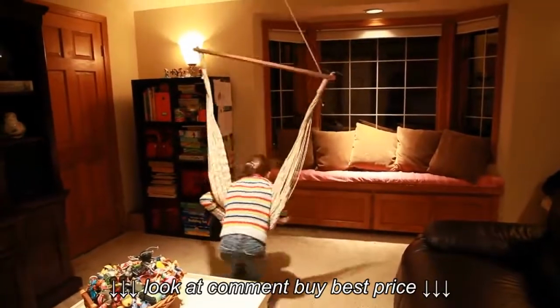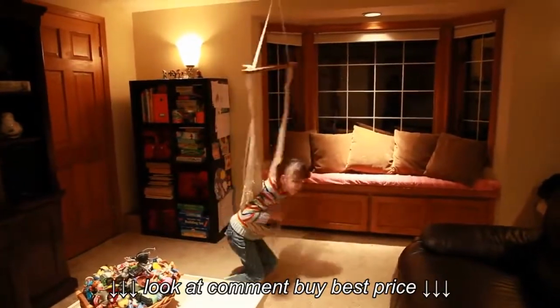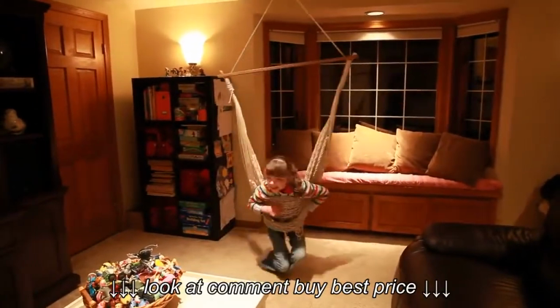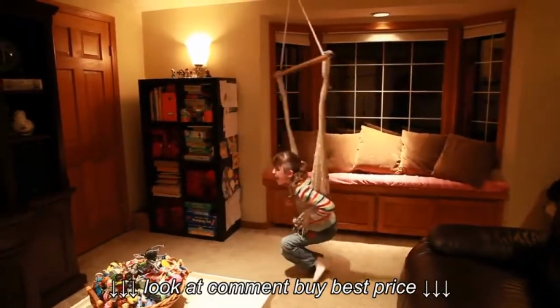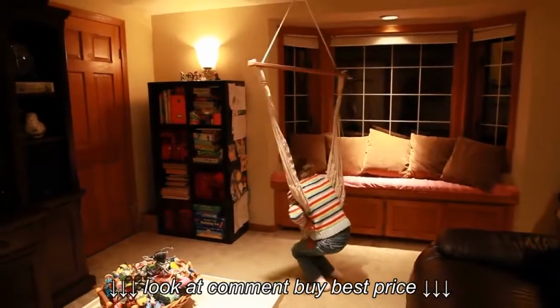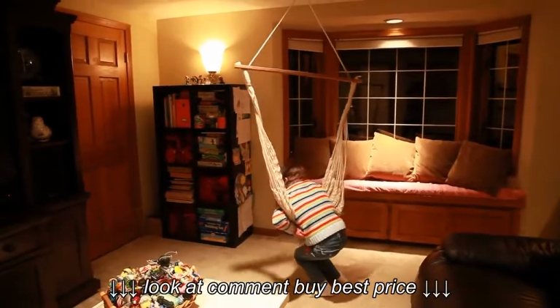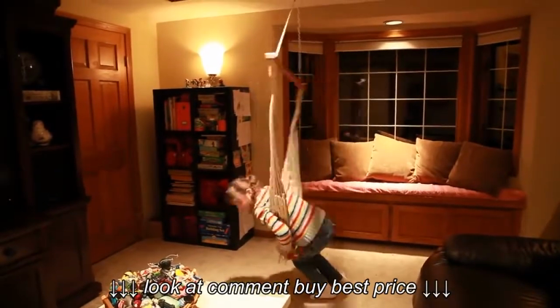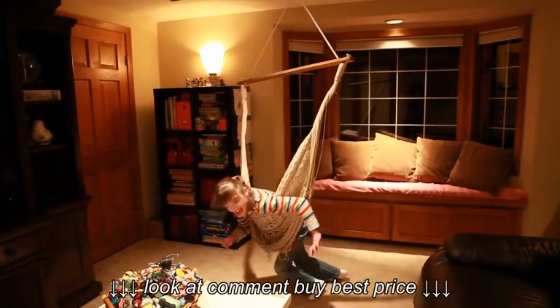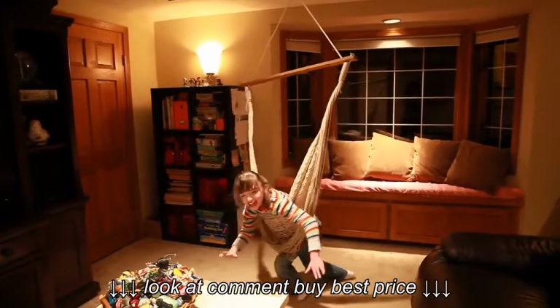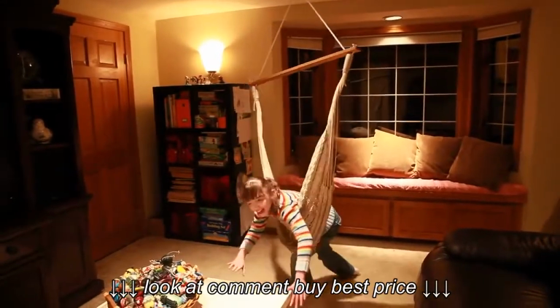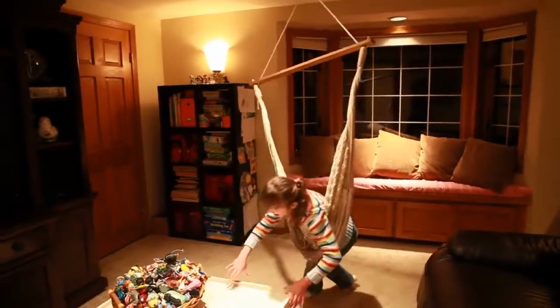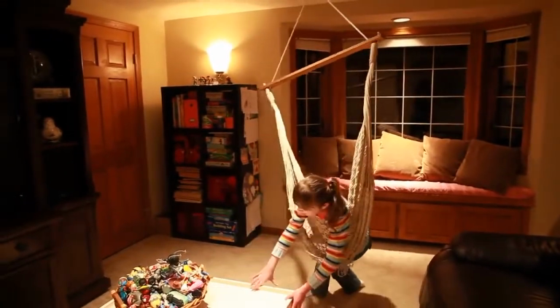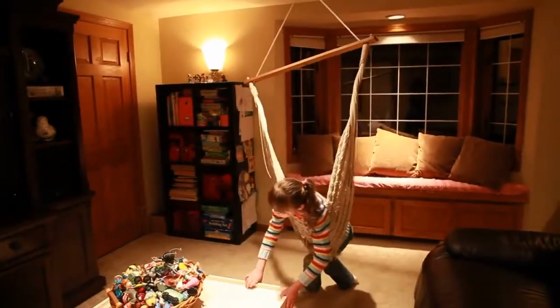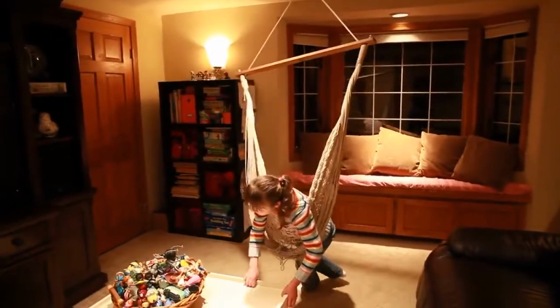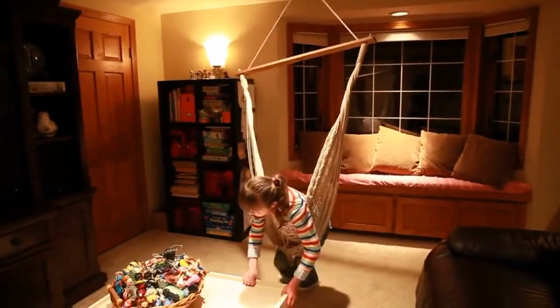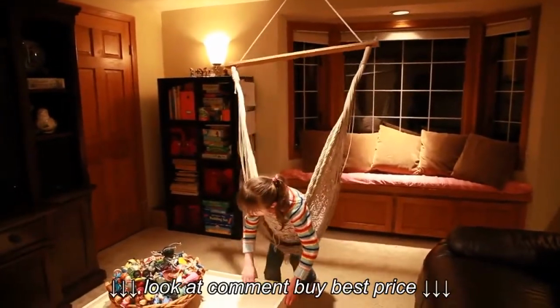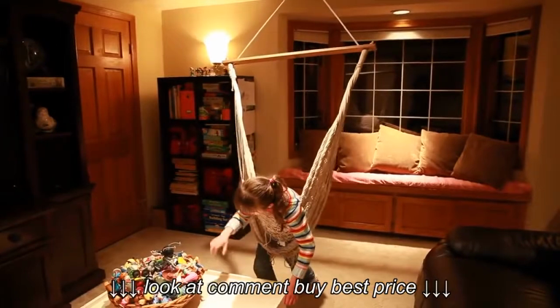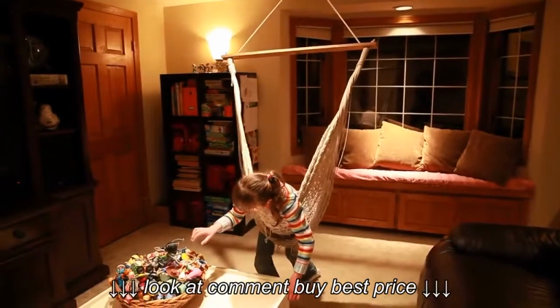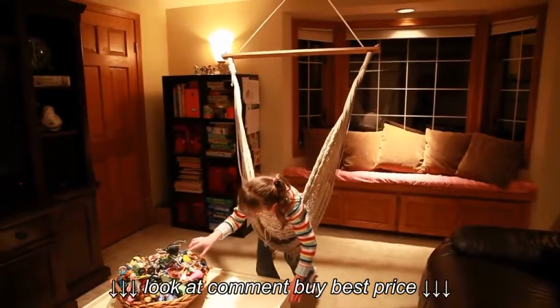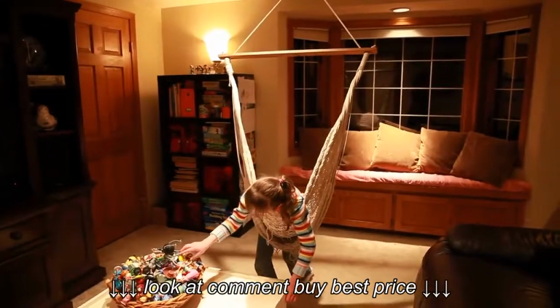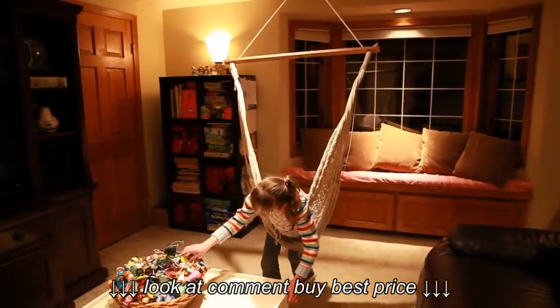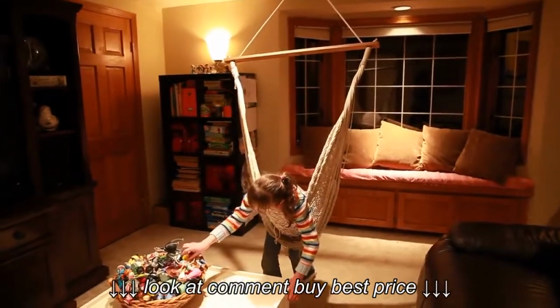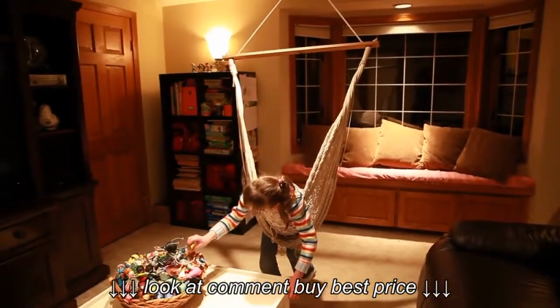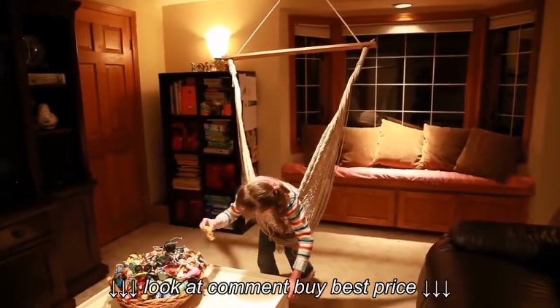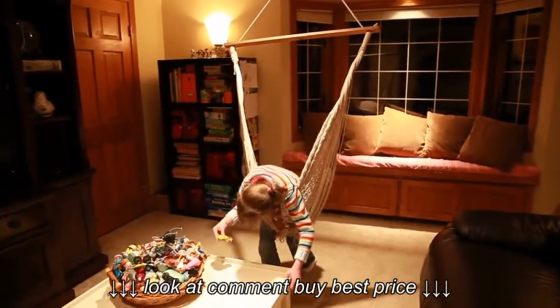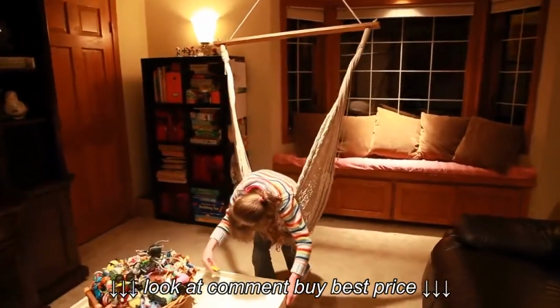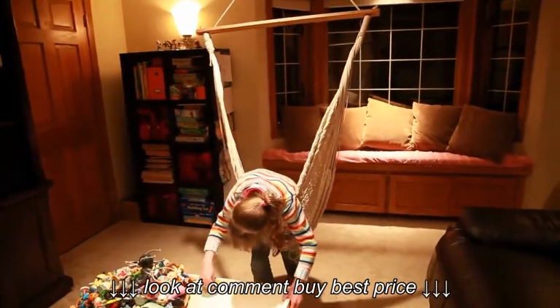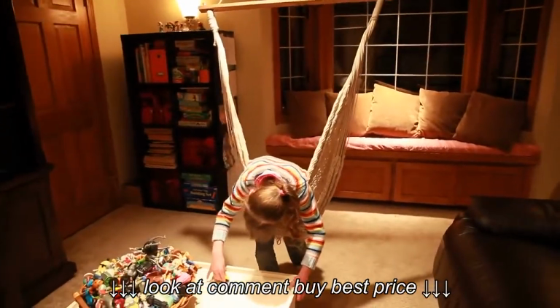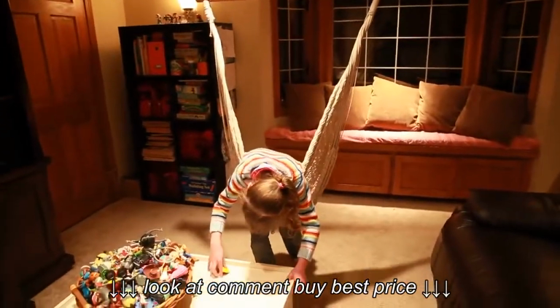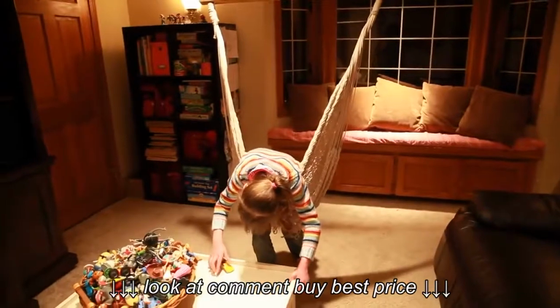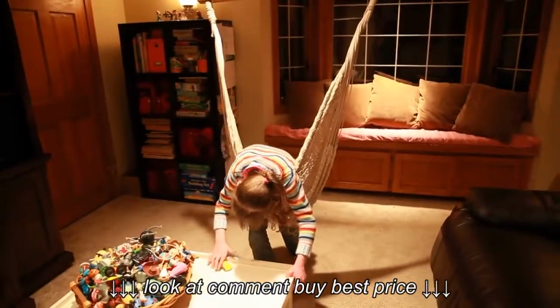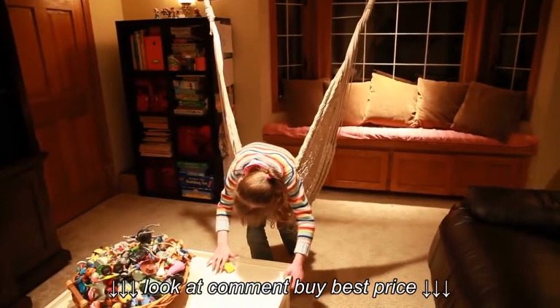Ideally, you might position this in such a way that it's not so close to furniture and things like that, if you're worried about your child hitting it. They do tend to kick off of it and push against it, and that's not really ideal.